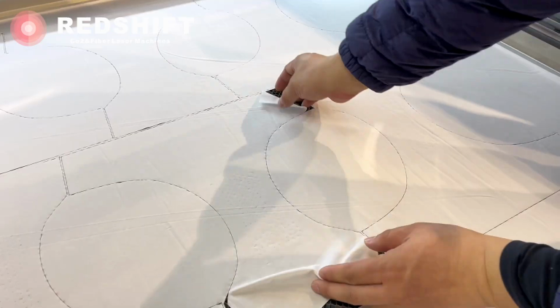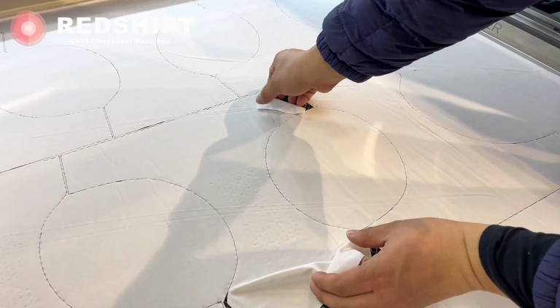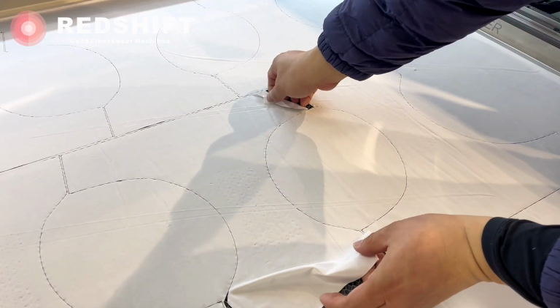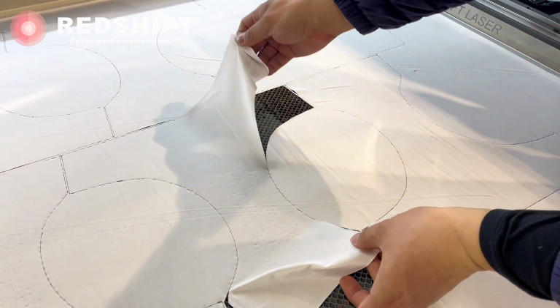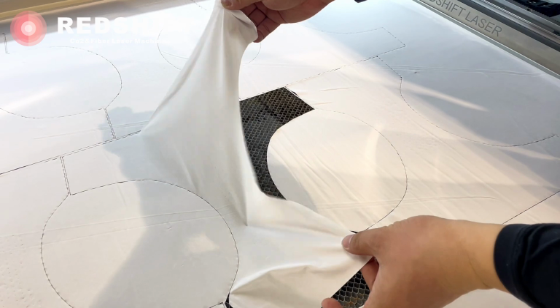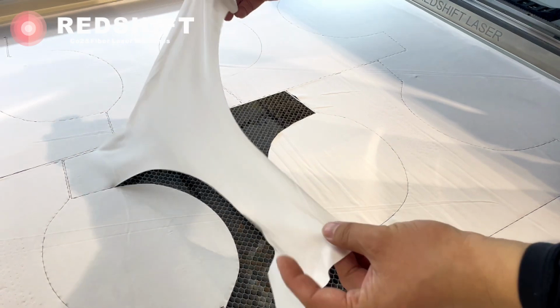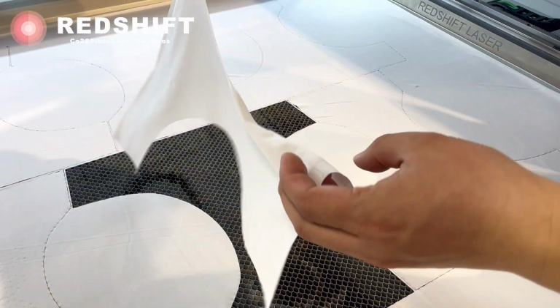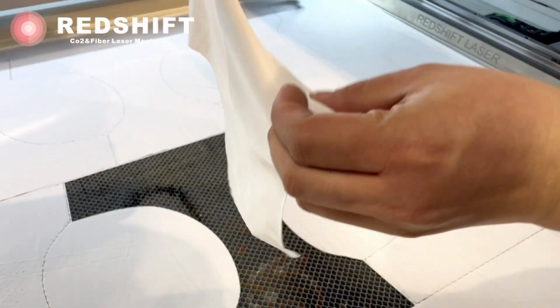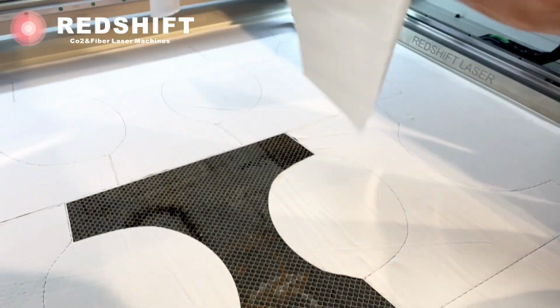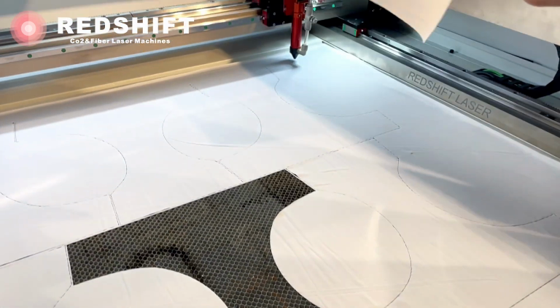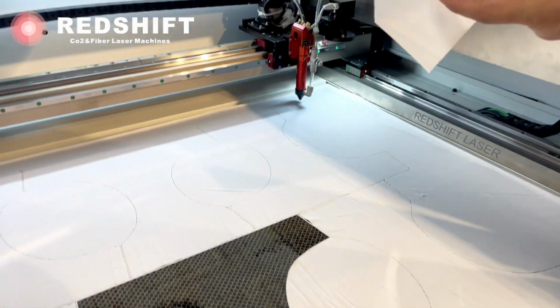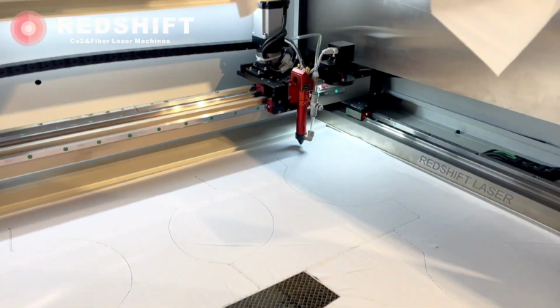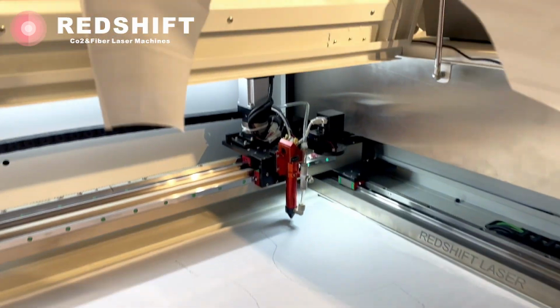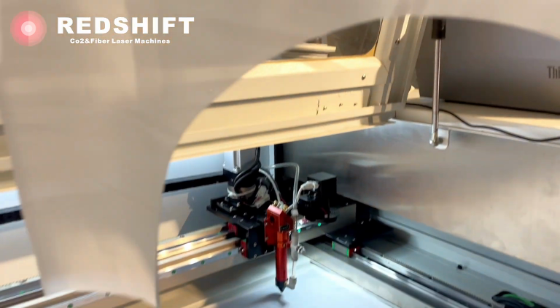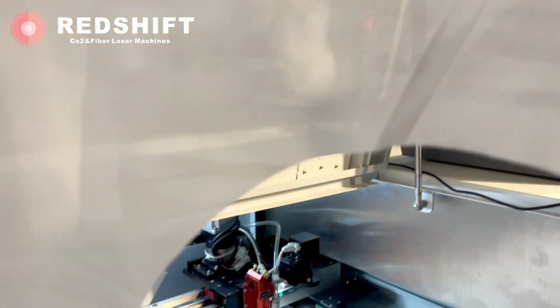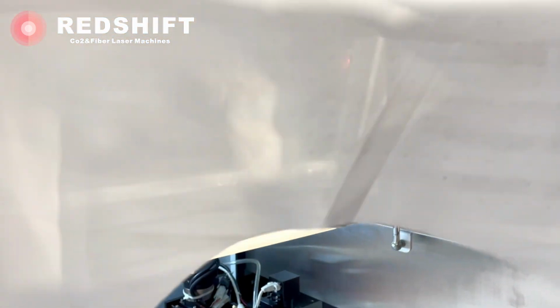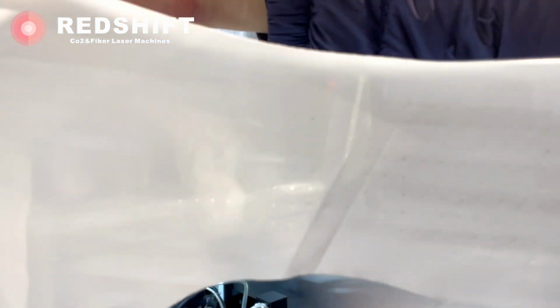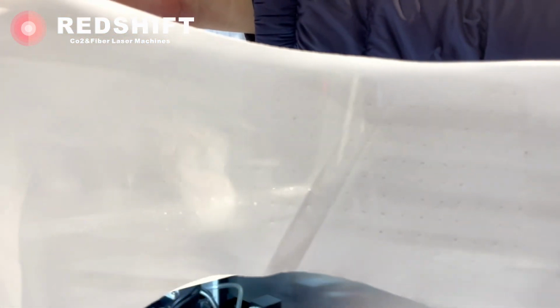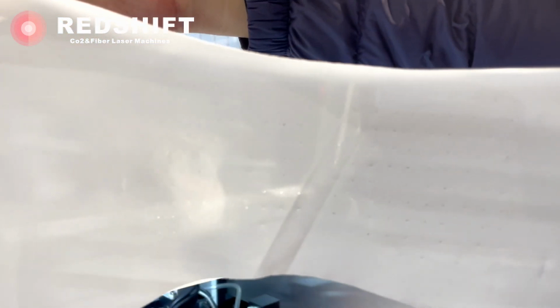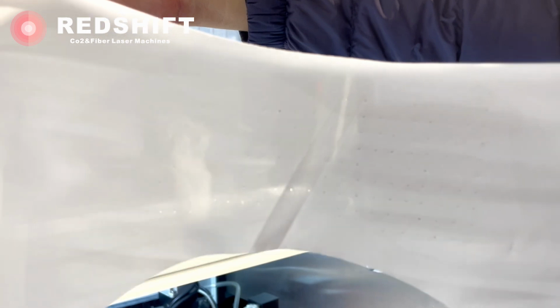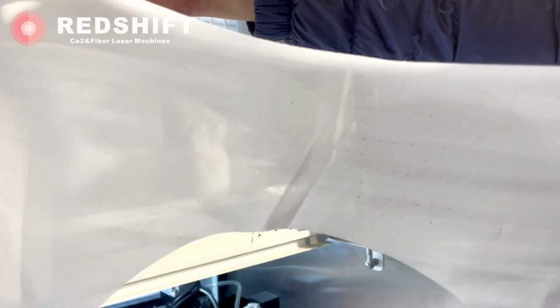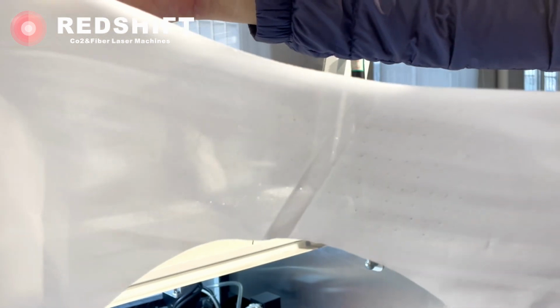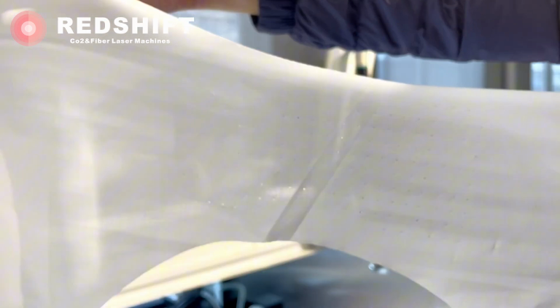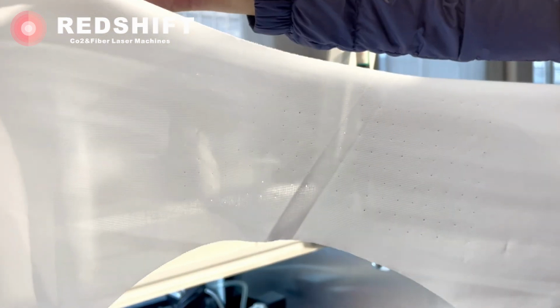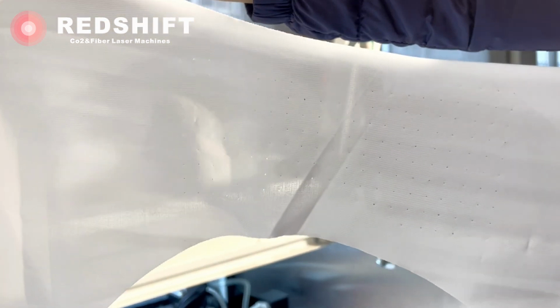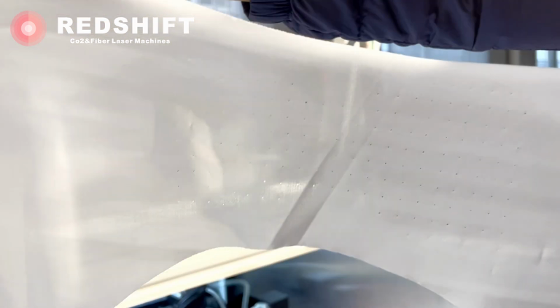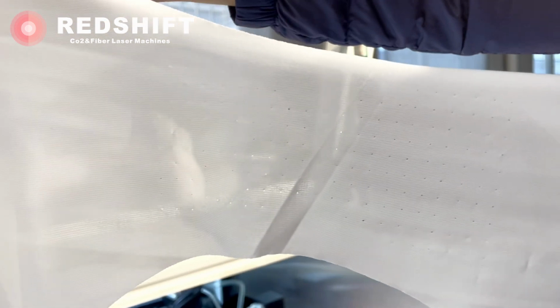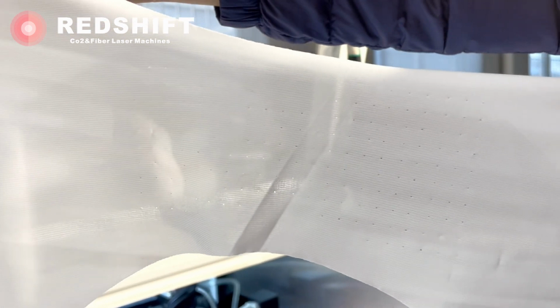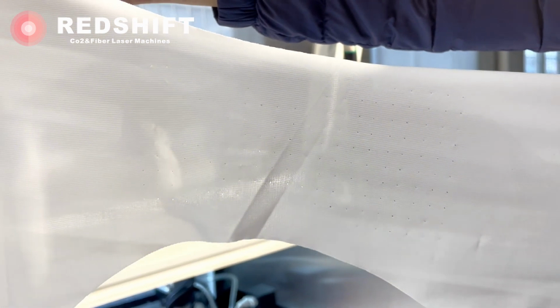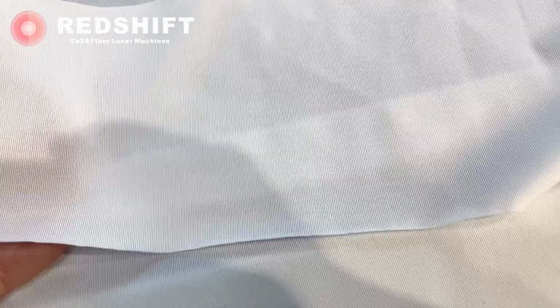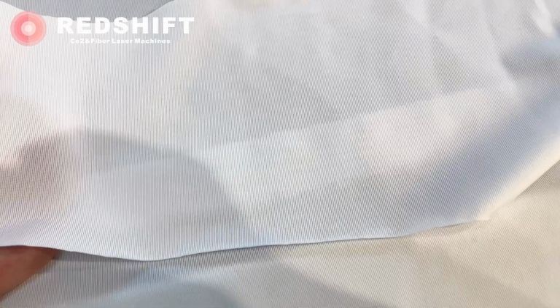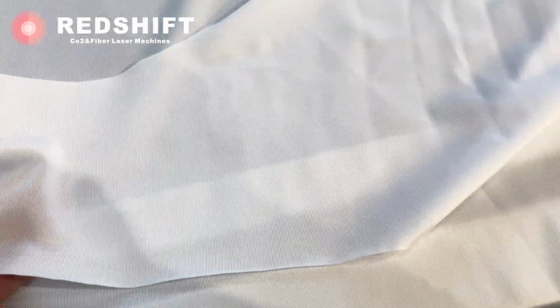The result? Laser cutting of underwear maximizes the benefits of laser cutting and fabric properties. The laser not only facilitates precision cutting but also enhances the overall functionality of the underwear.